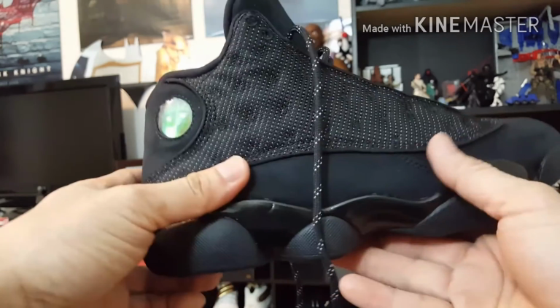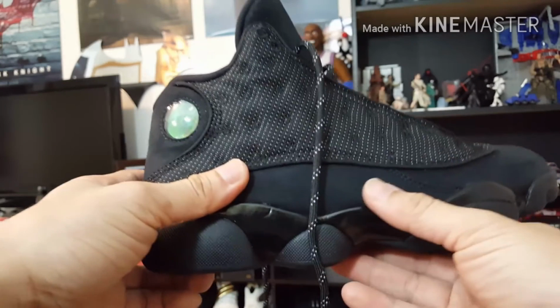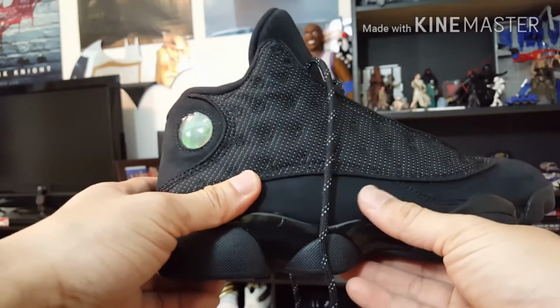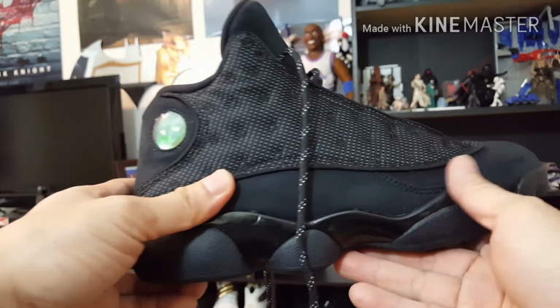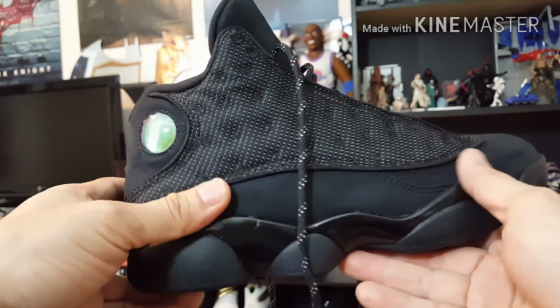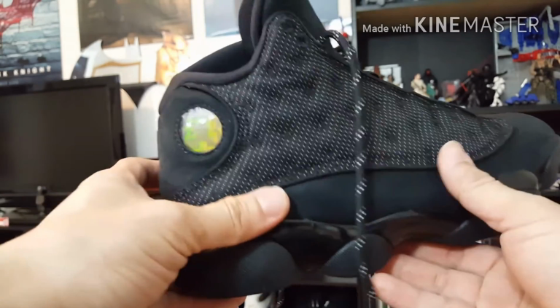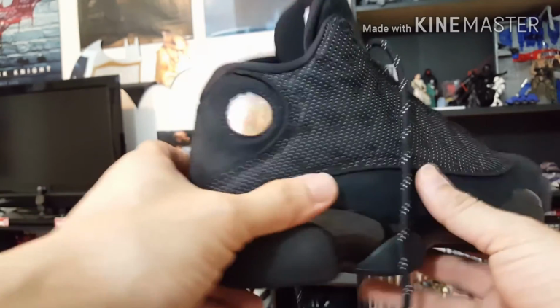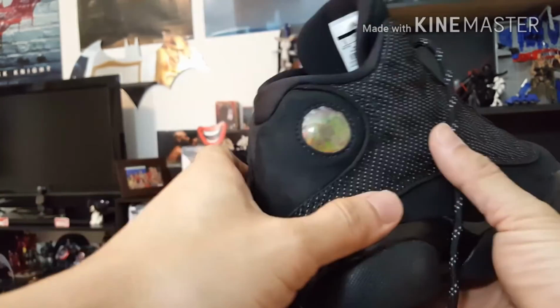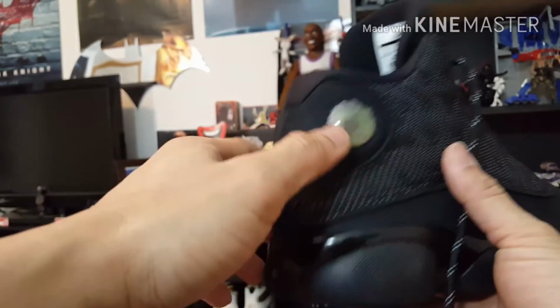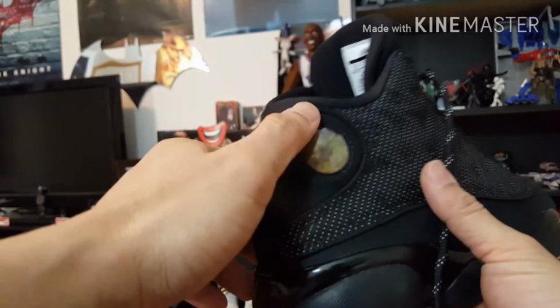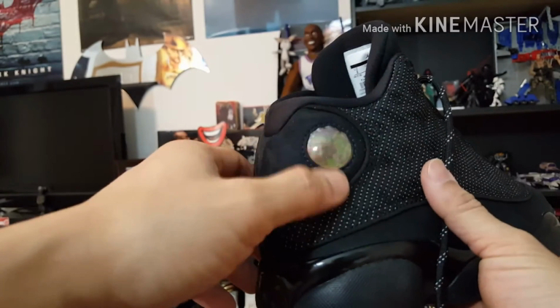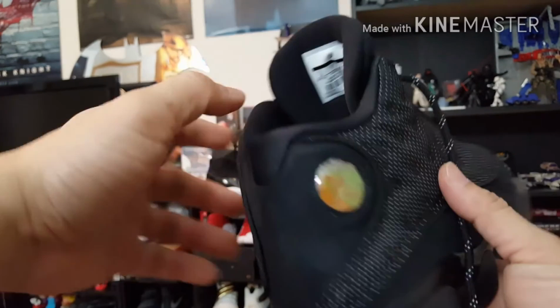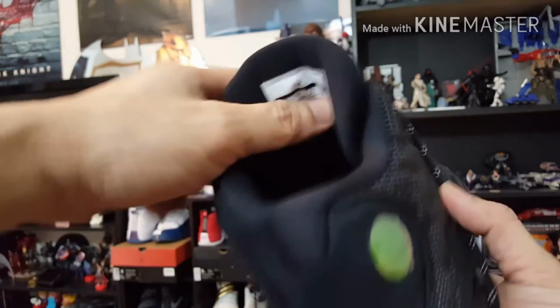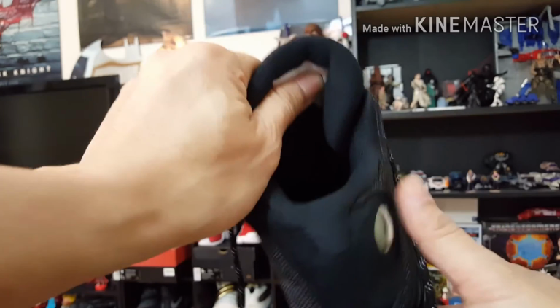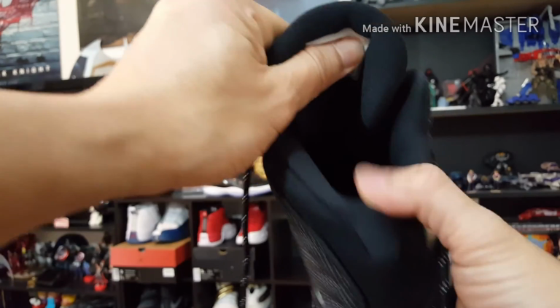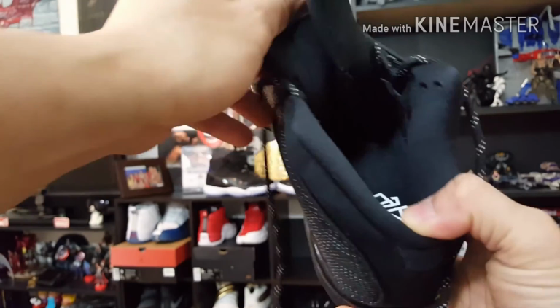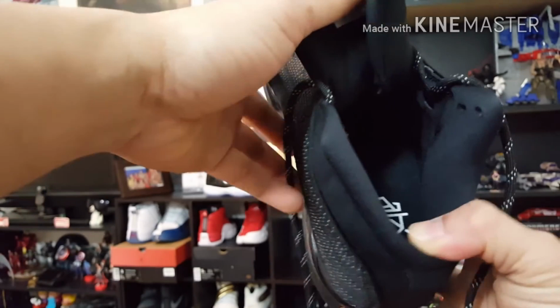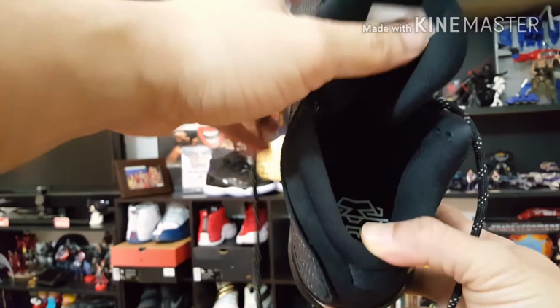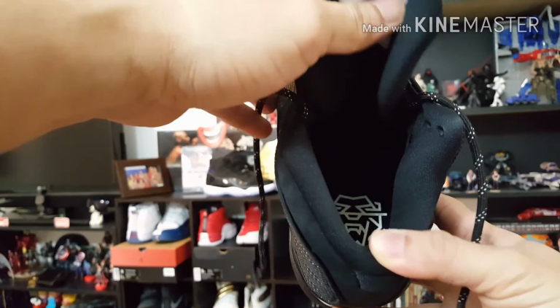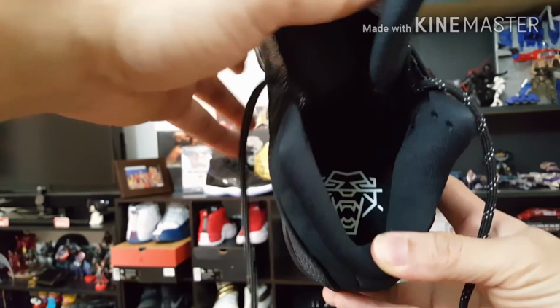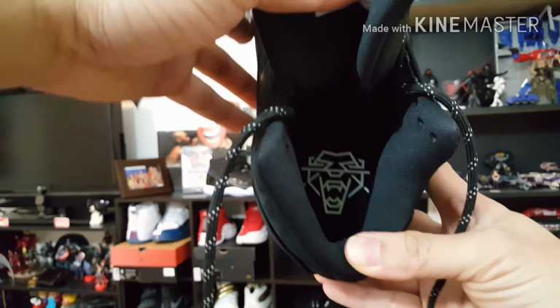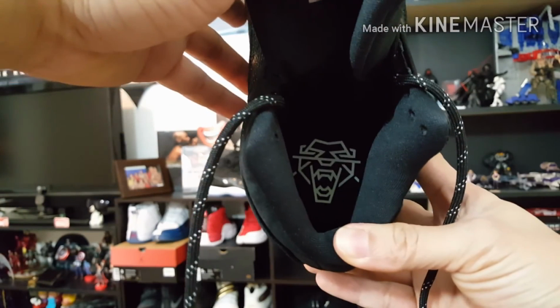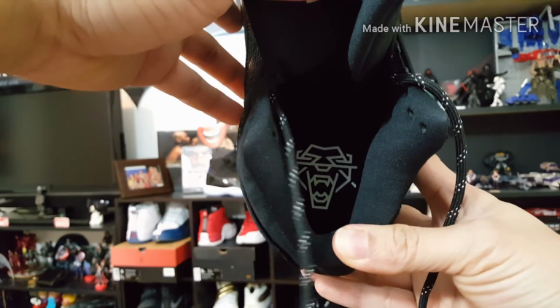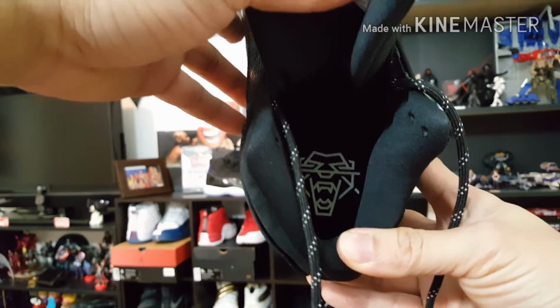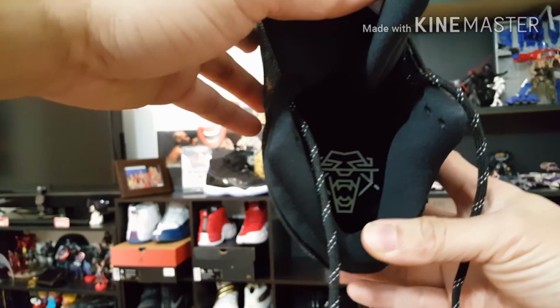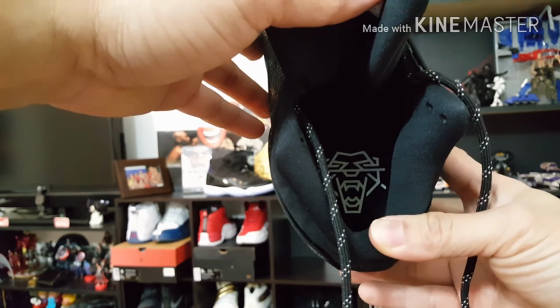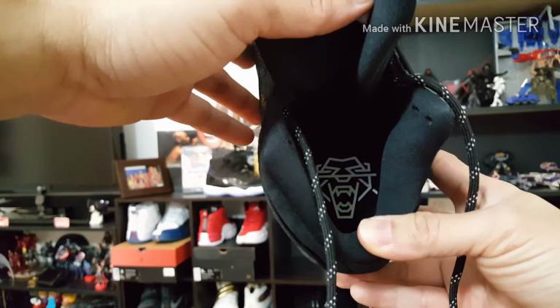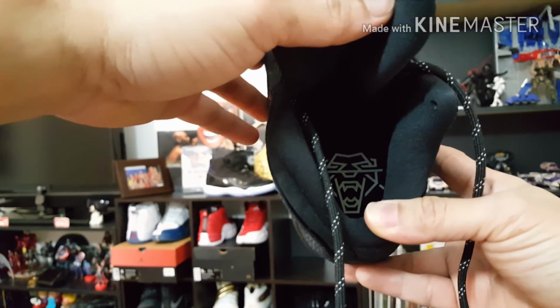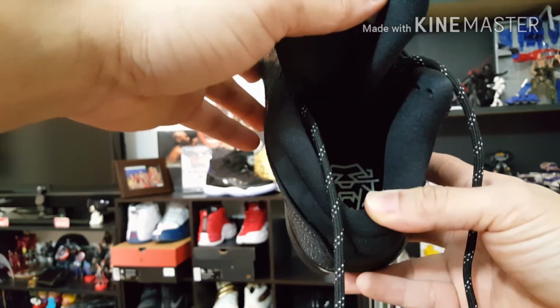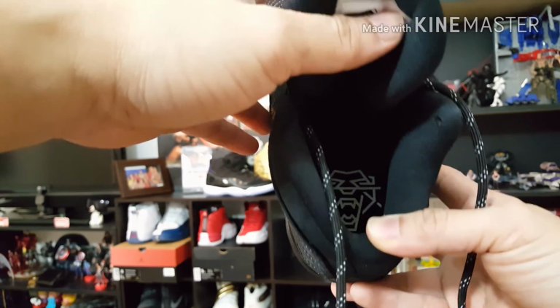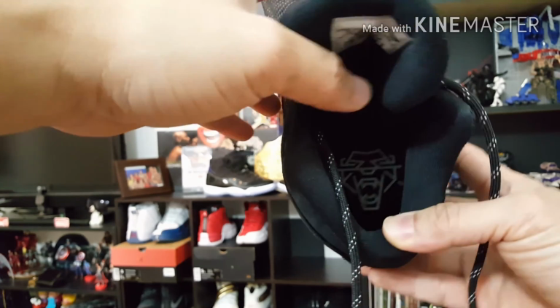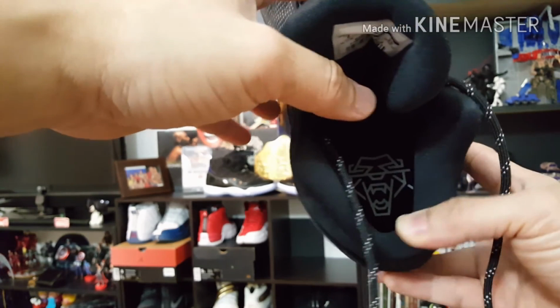Aside from the blue suede and the panther eyes, this is cool. The black cat logo is on the insoles. I love this thing.